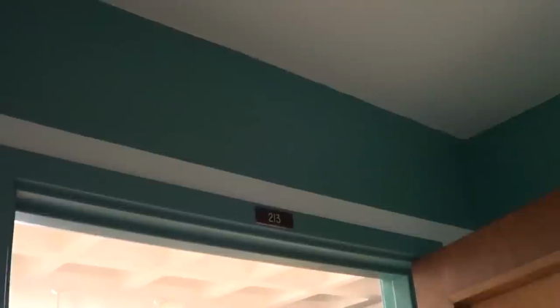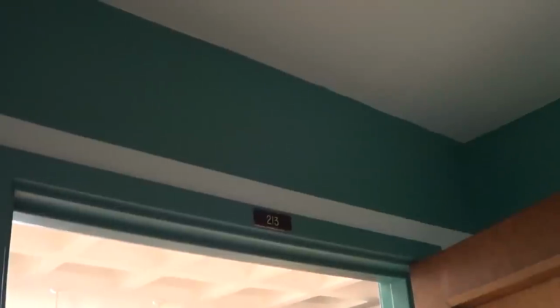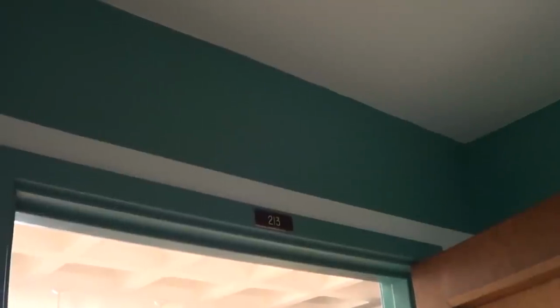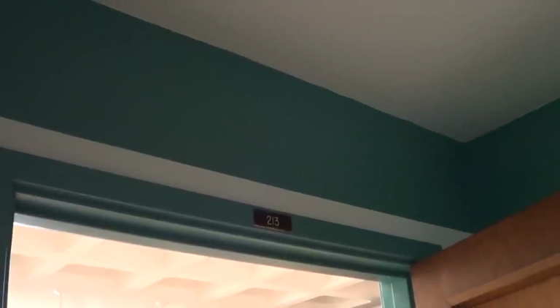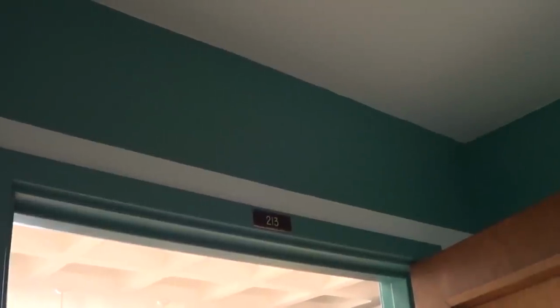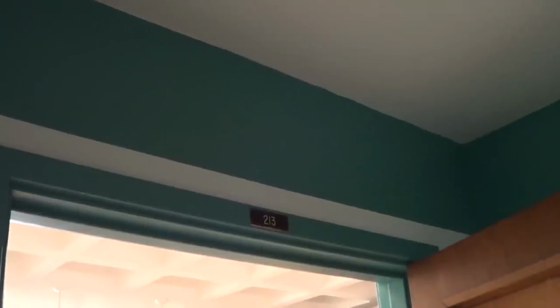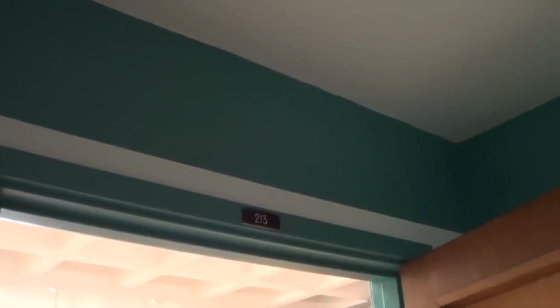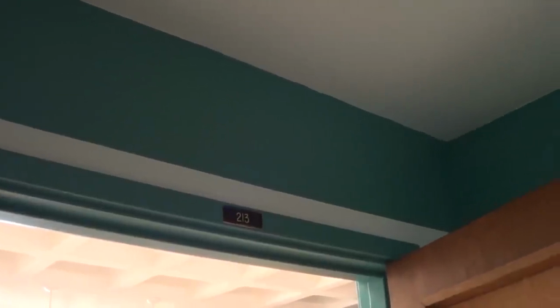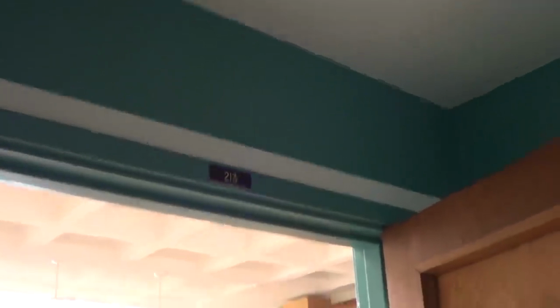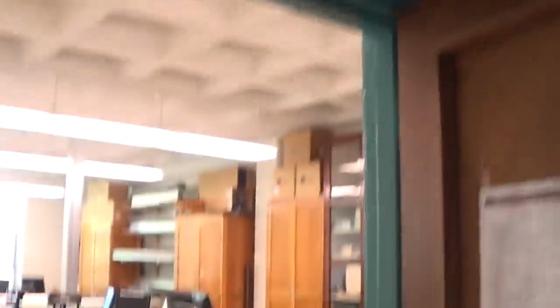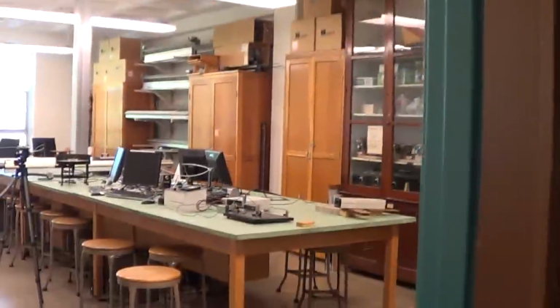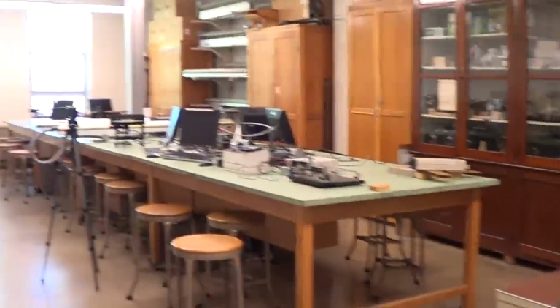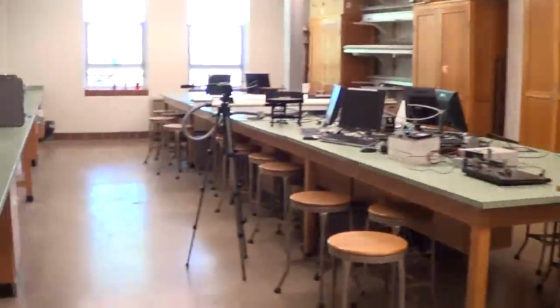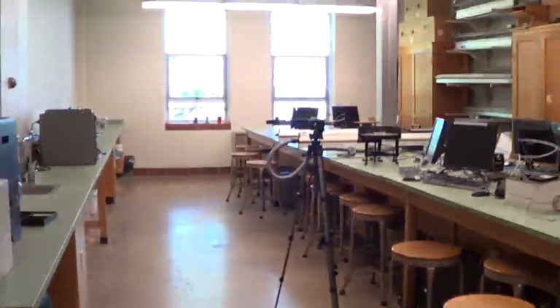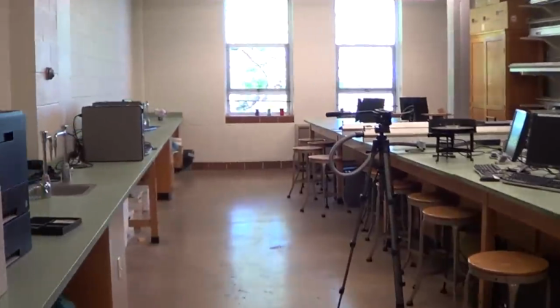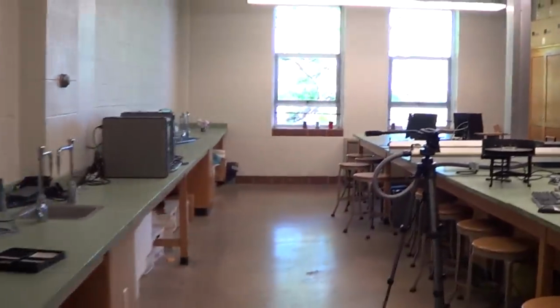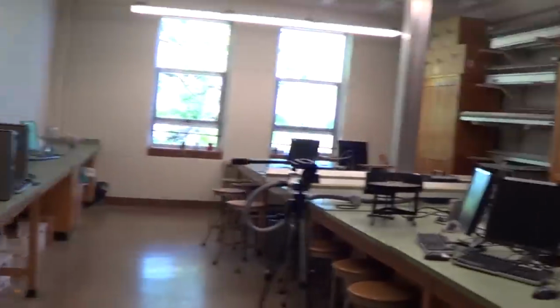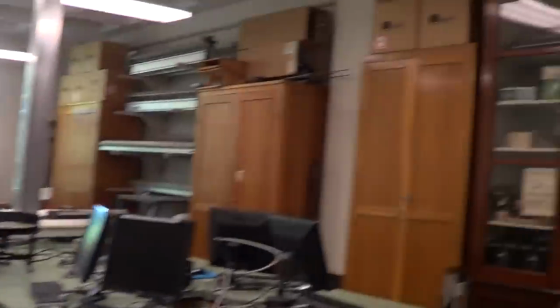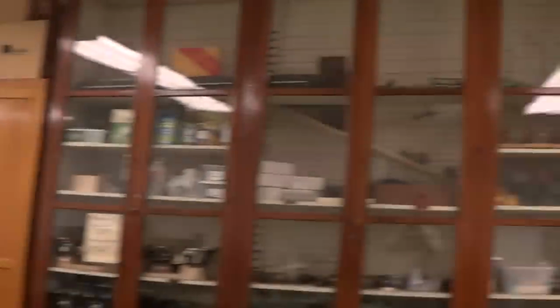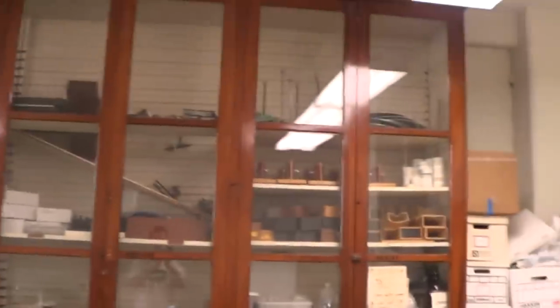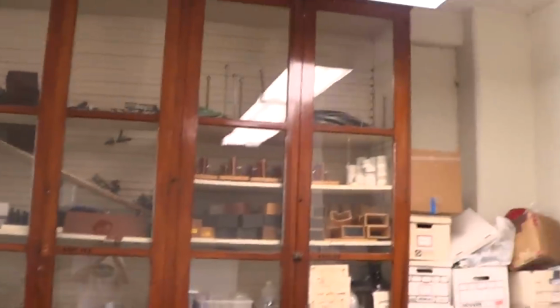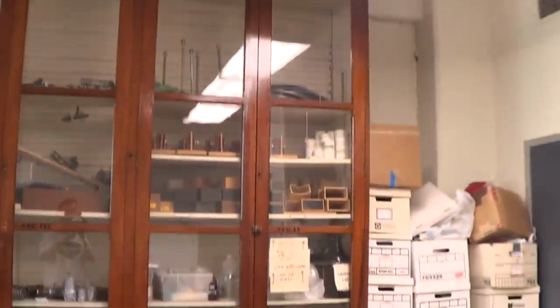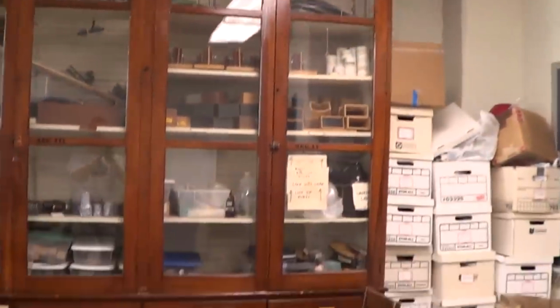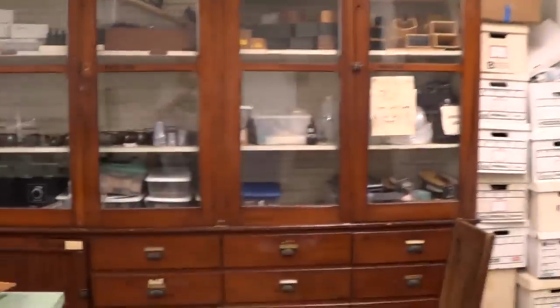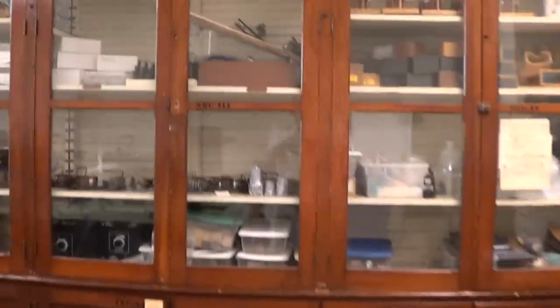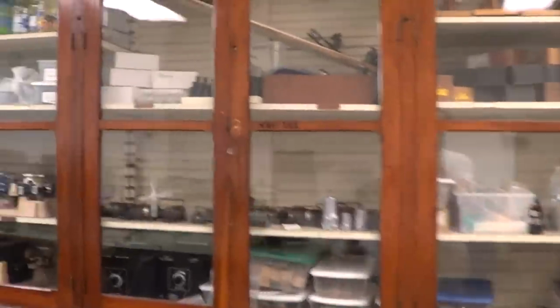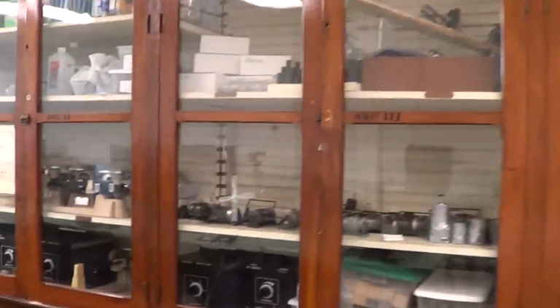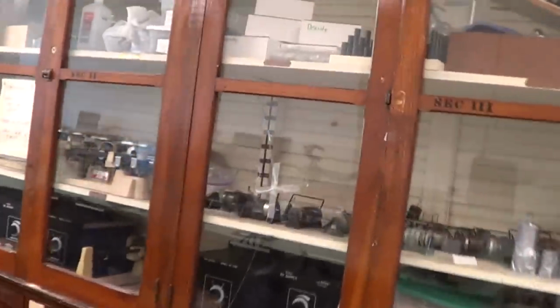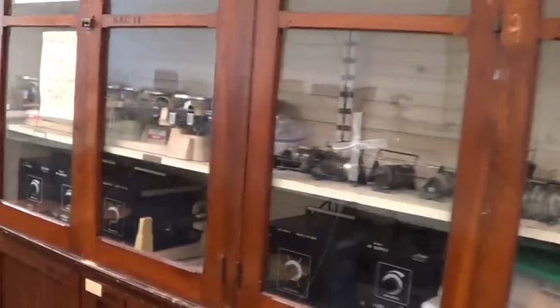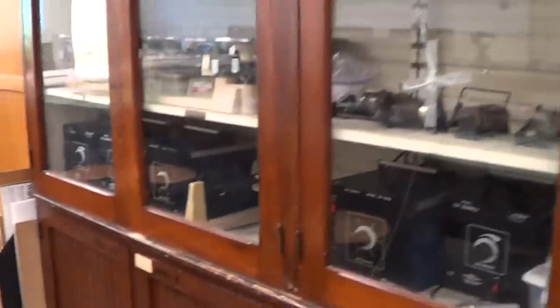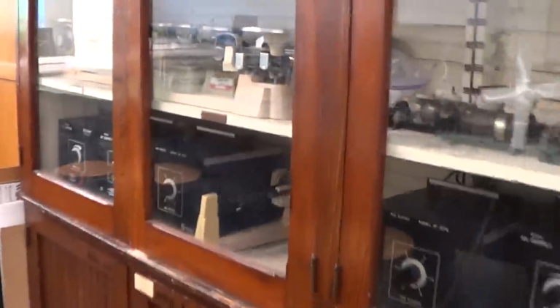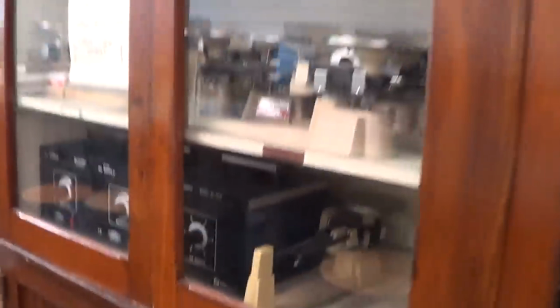Some of the equipment for the labs is stored in room 213, which is currently not being utilized for any lab instruction. In this room, there's another set of glass cabinets. Weights, scales, and air sources are stored here.